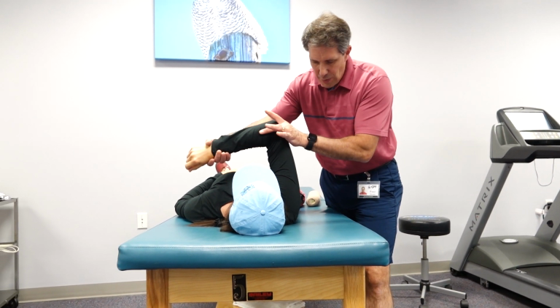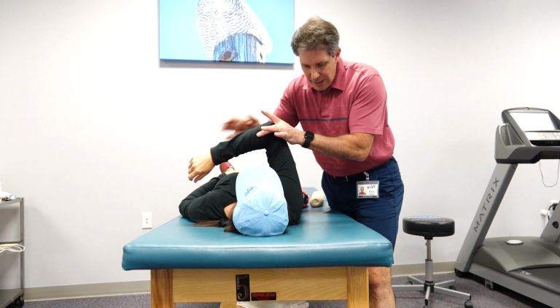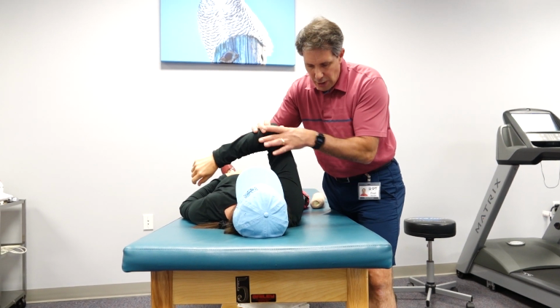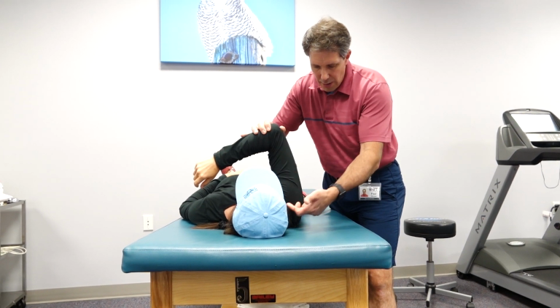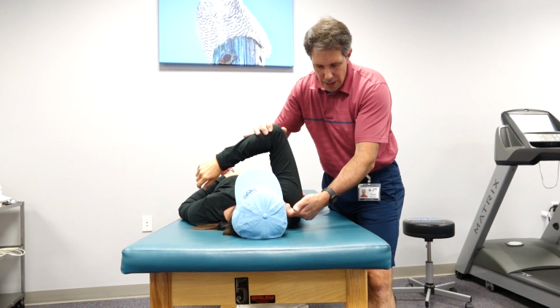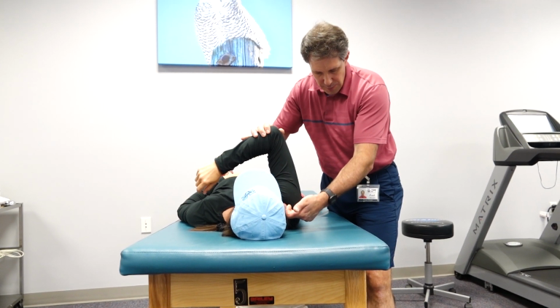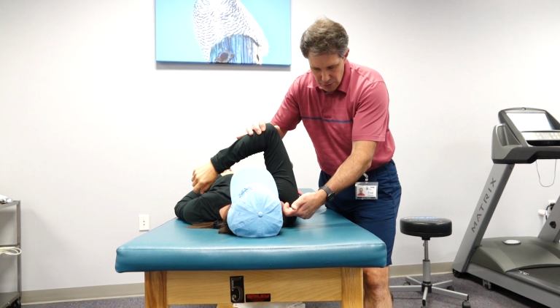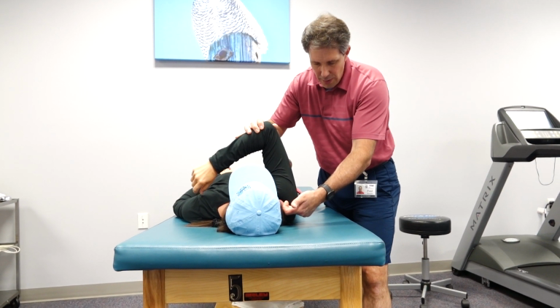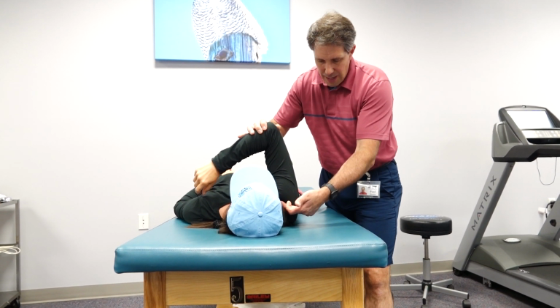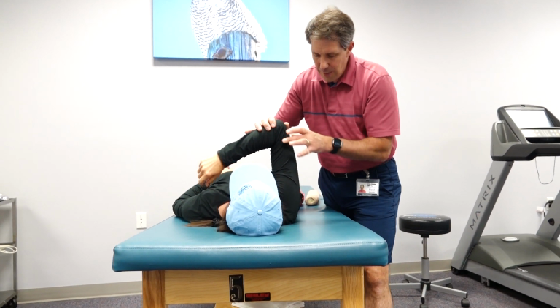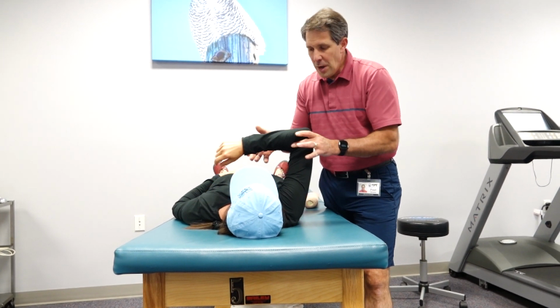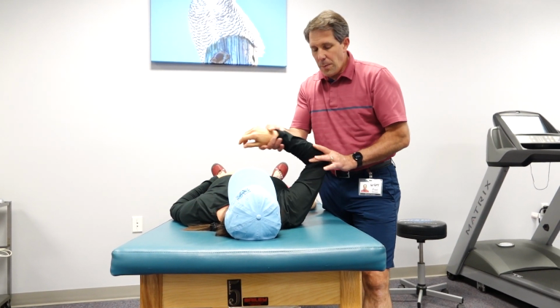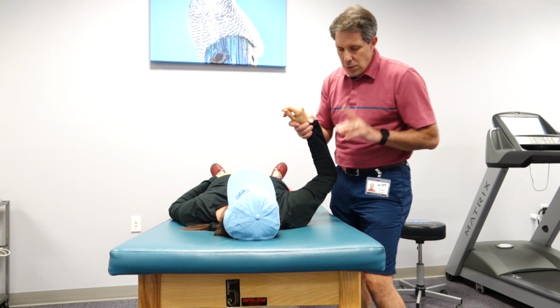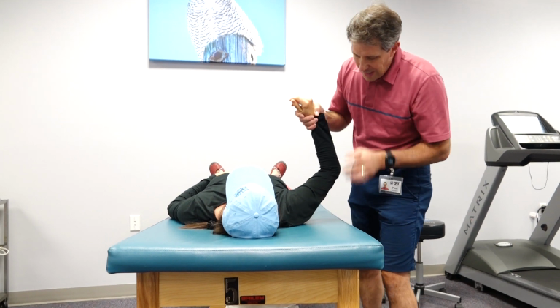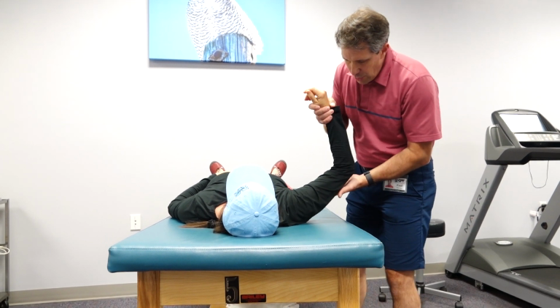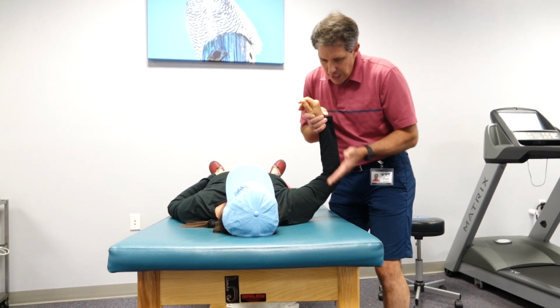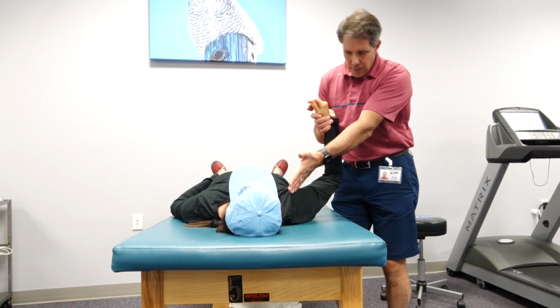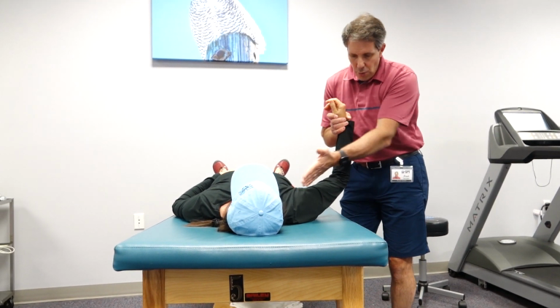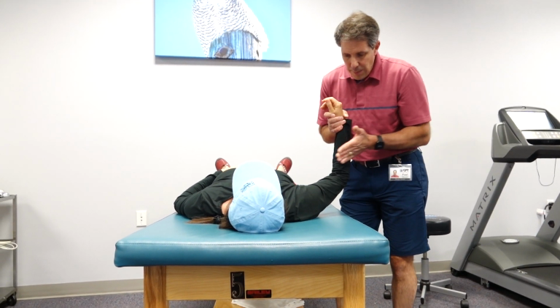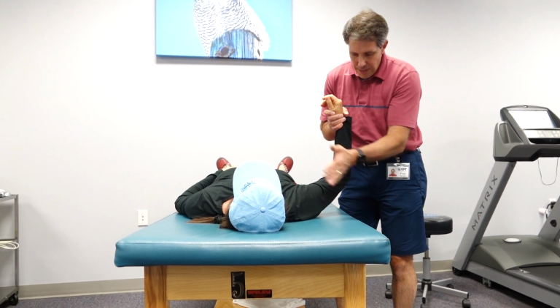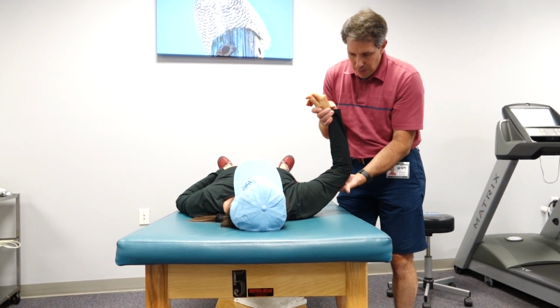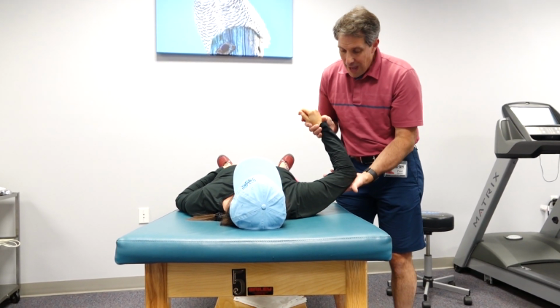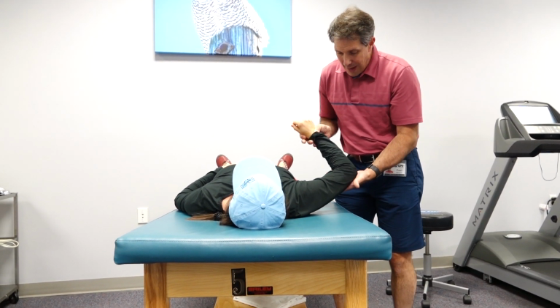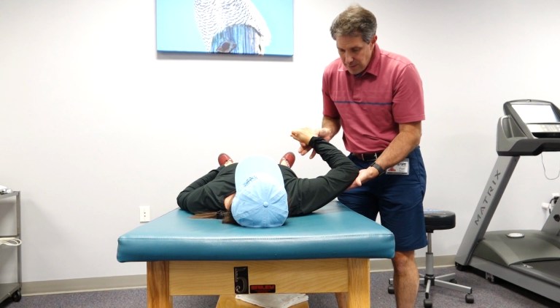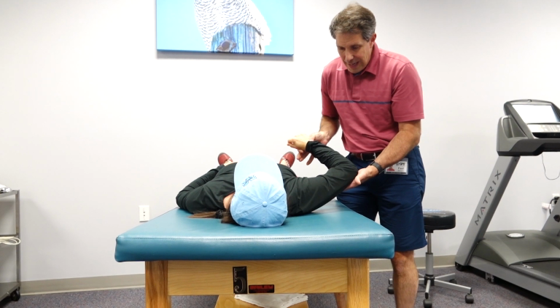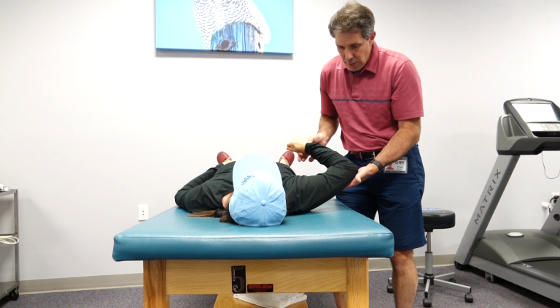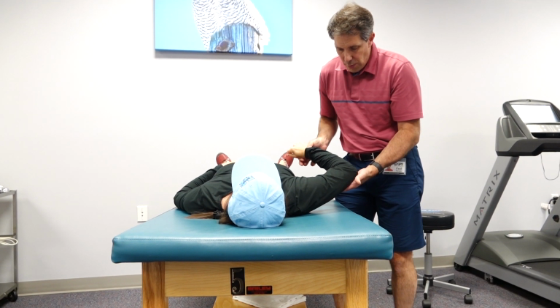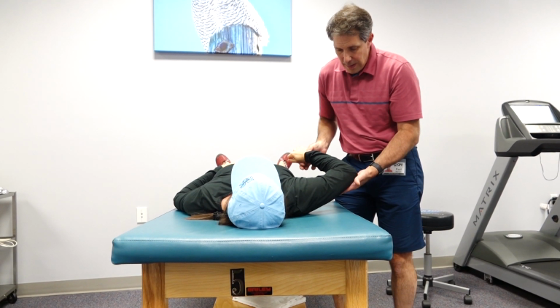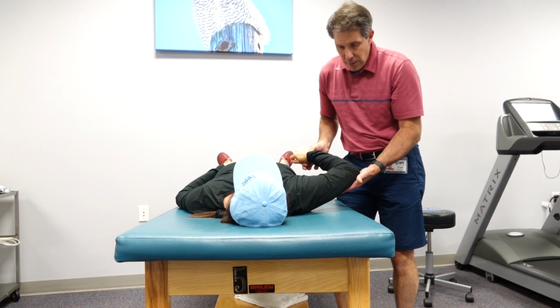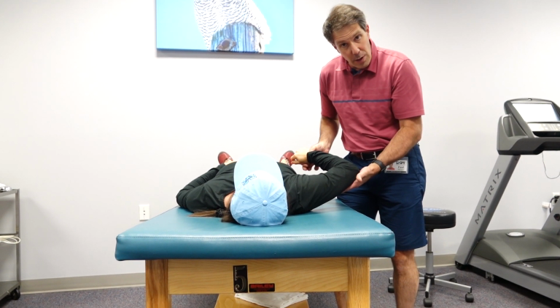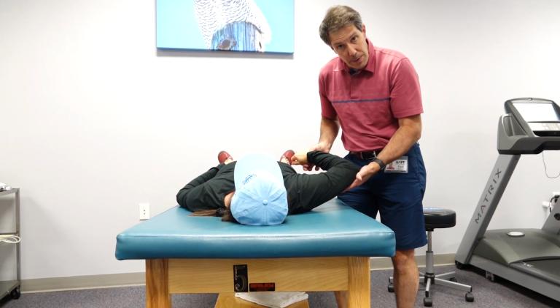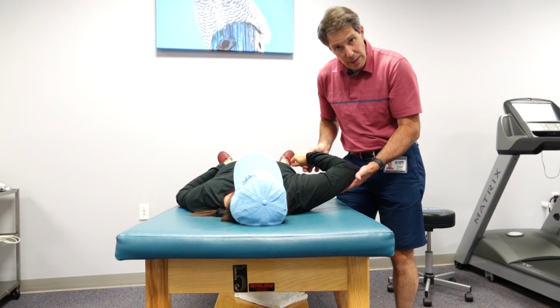Now stretching like this will cause a lot of impingement in the shoulder, which can be painful. So the two things I like to do is put the shoulder in the plane of the scapula and passively internally rotate, so we don't have so much impingement there.